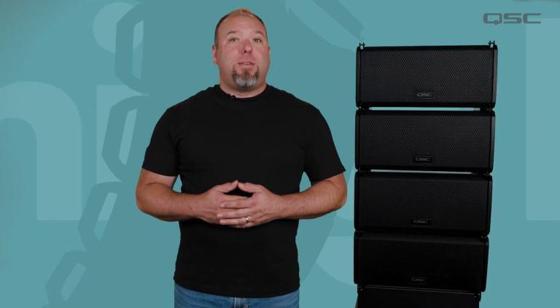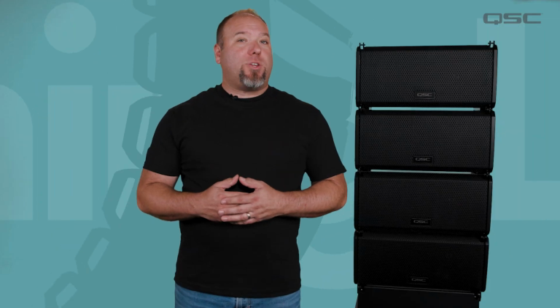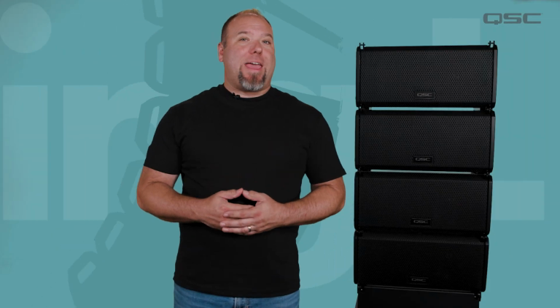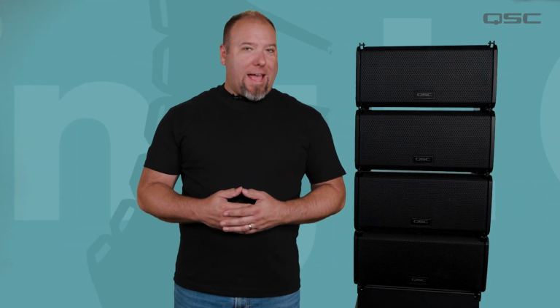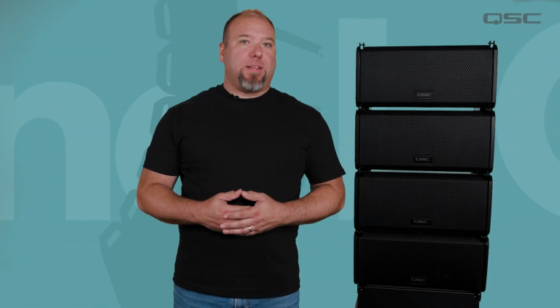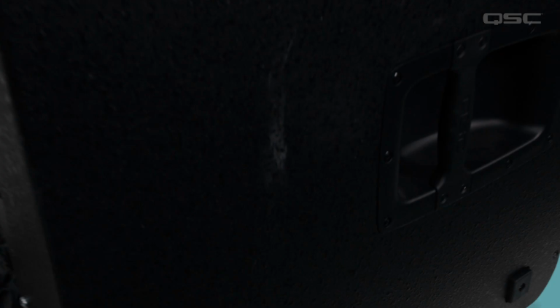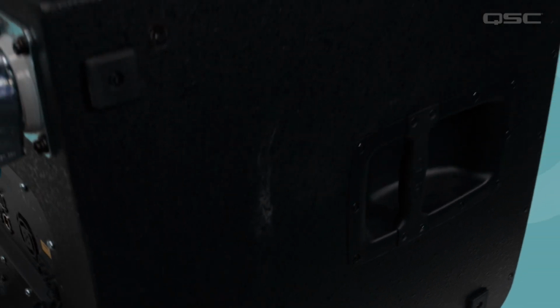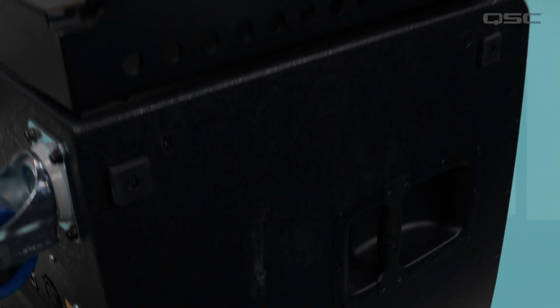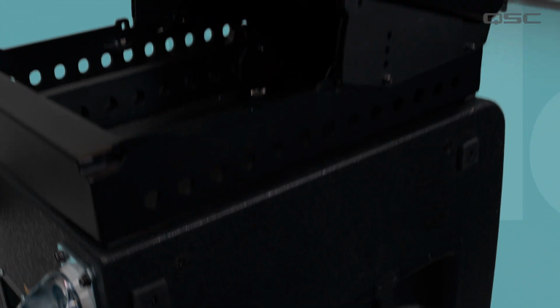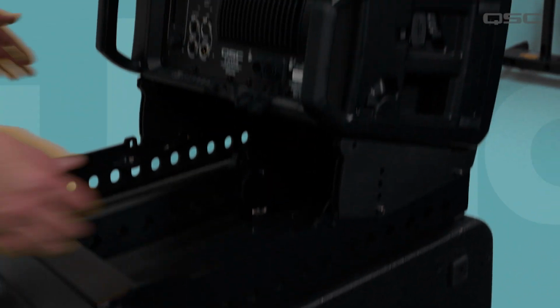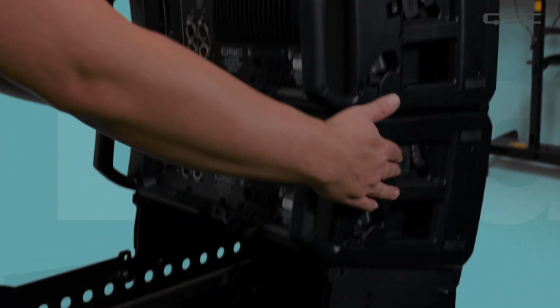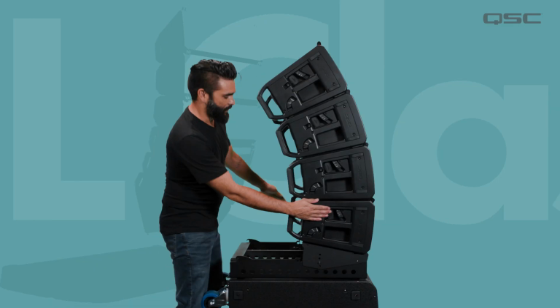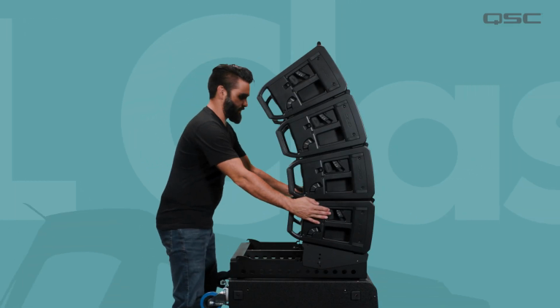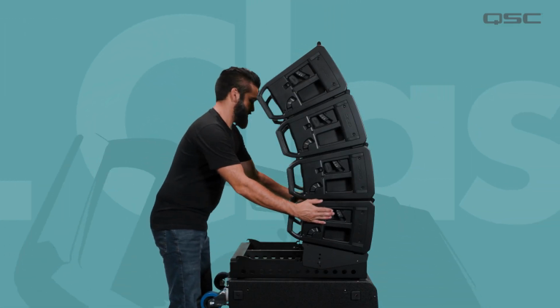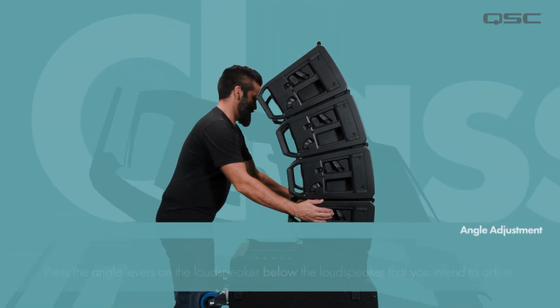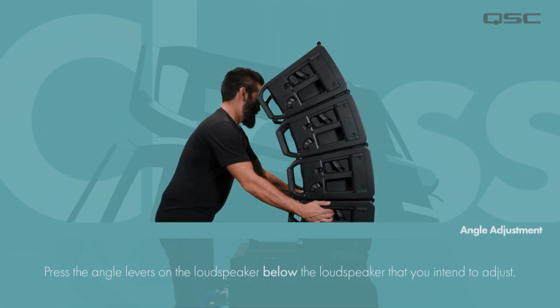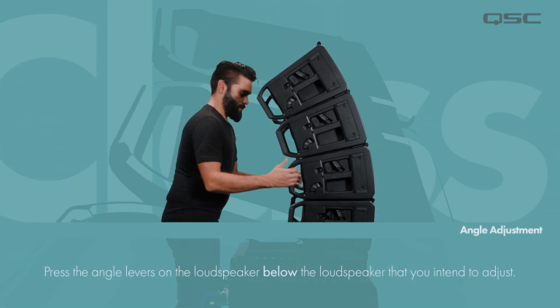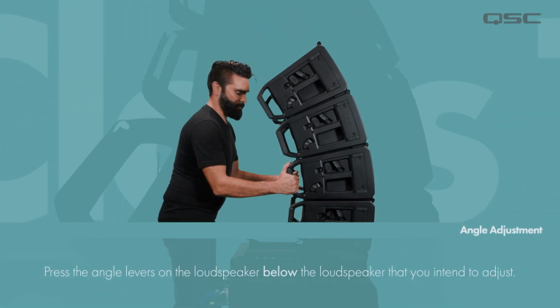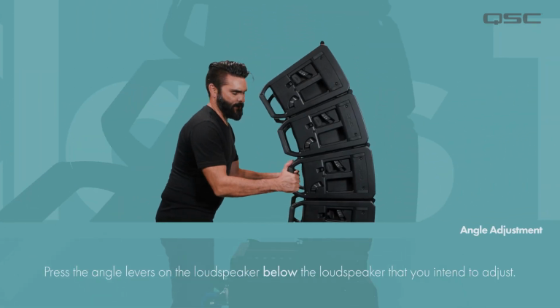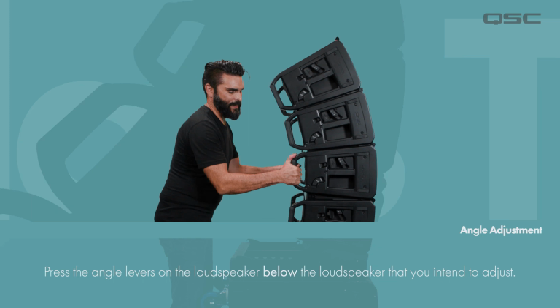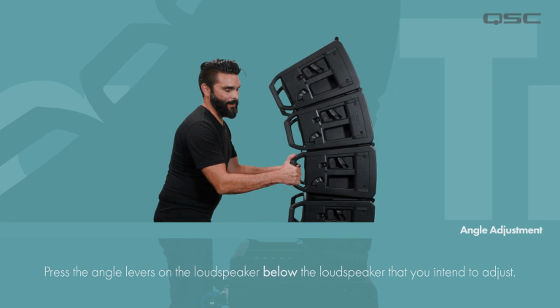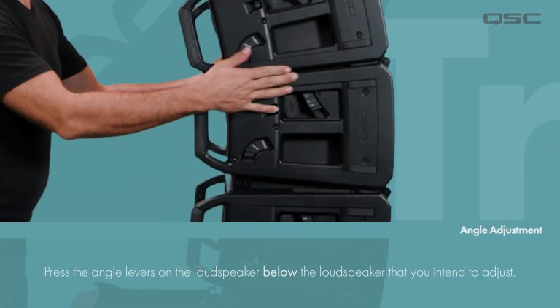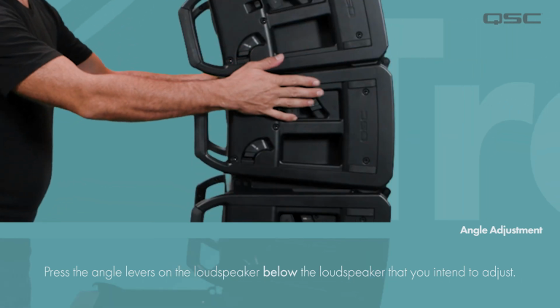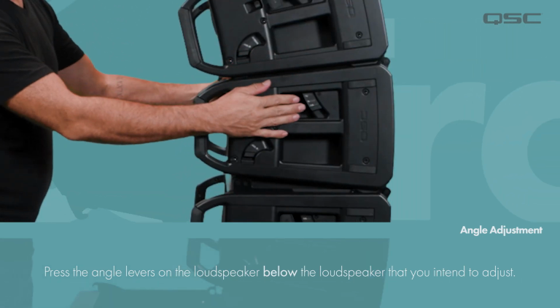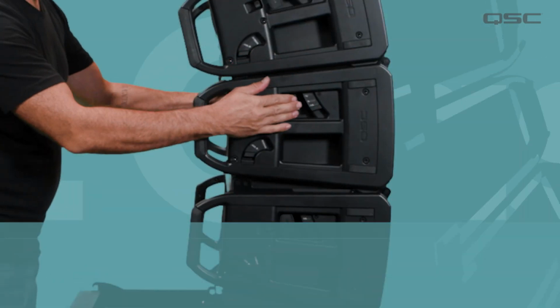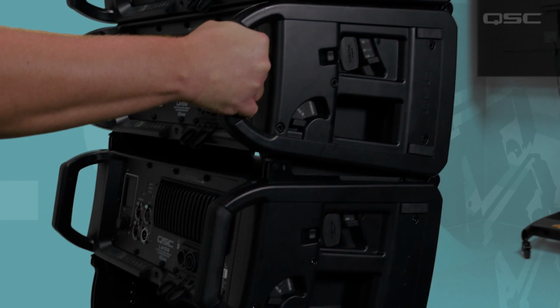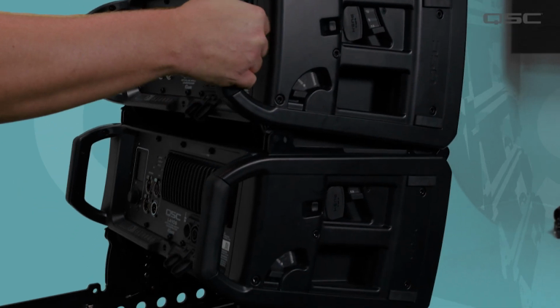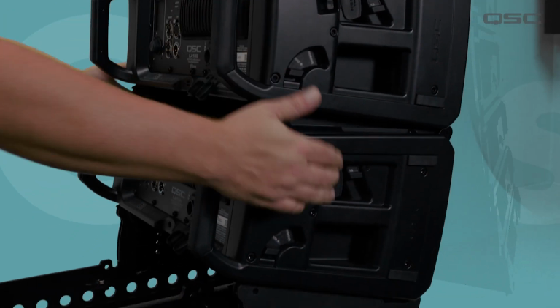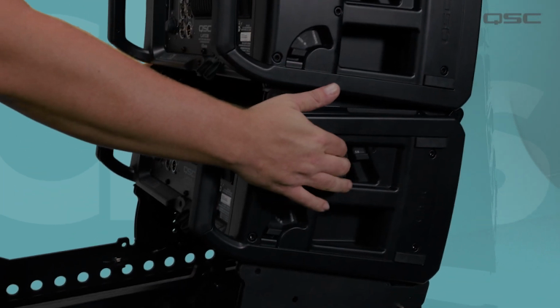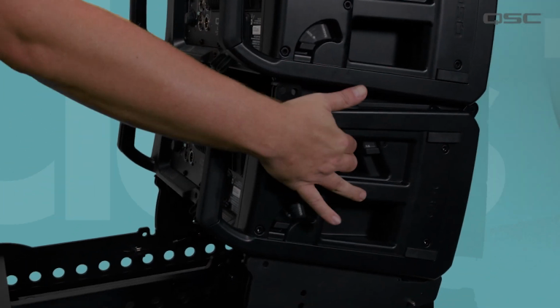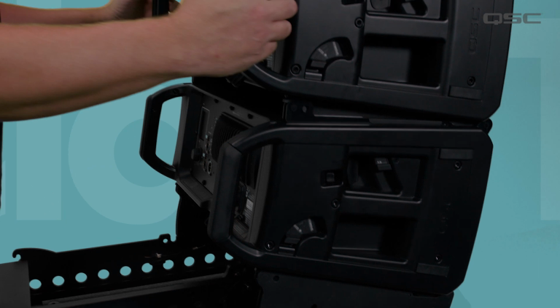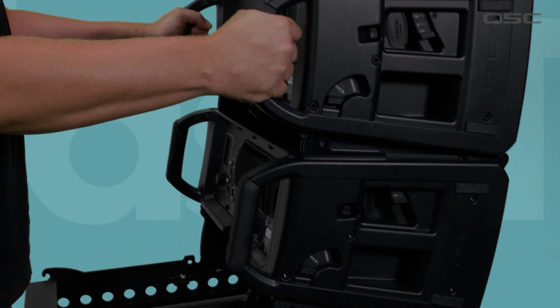Now repeat this process to continue stacking each loudspeaker above the next until your array is complete. Now we can adjust the angles as needed. In a ground stack configuration, we're working from the ground up. Press the angle levers on the loudspeaker below the loudspeaker that you intend to adjust. Now adjust the angle of the loudspeaker until it clicks into position.